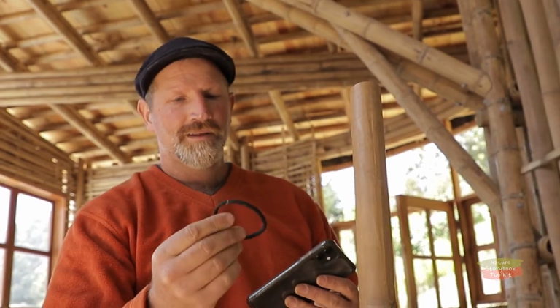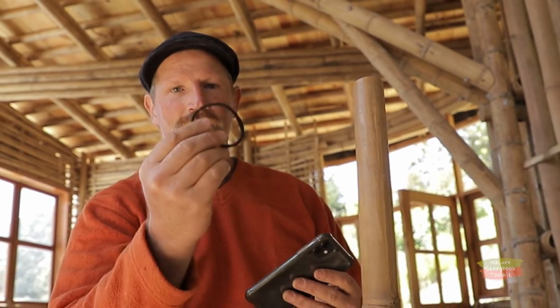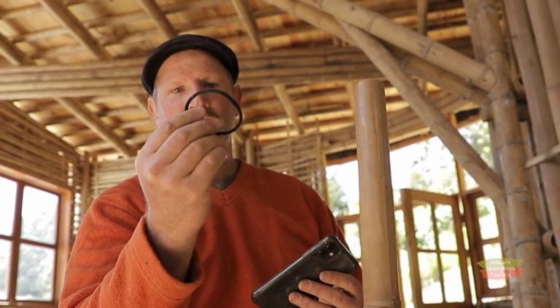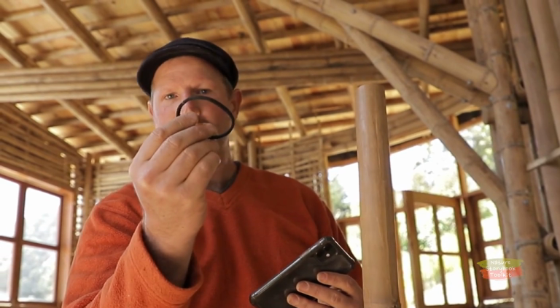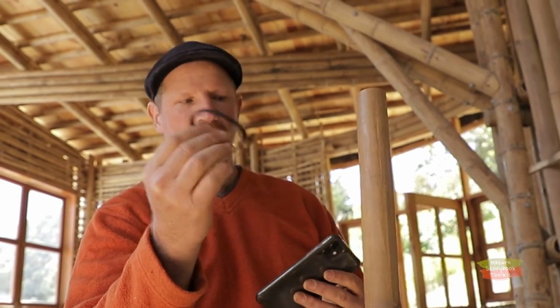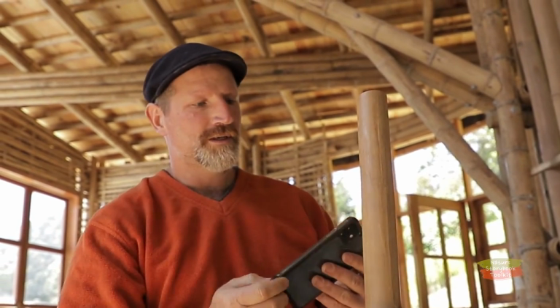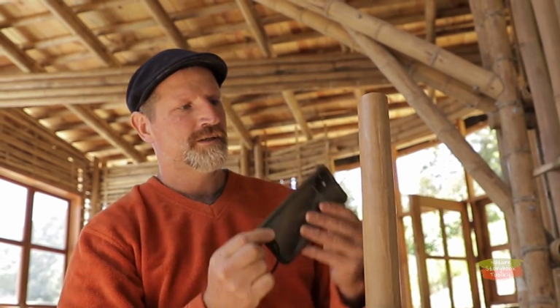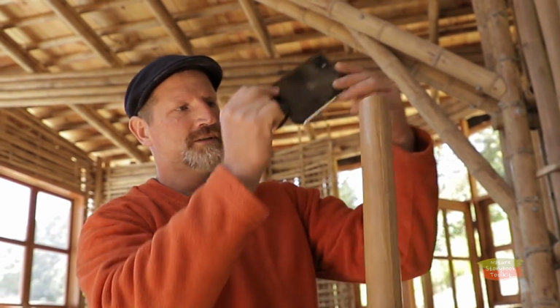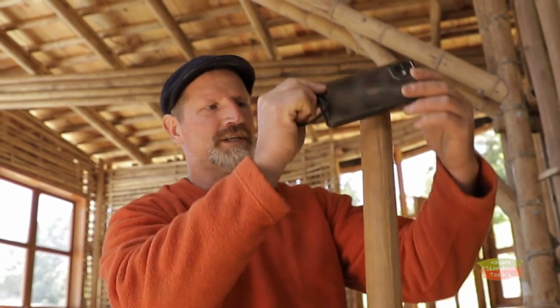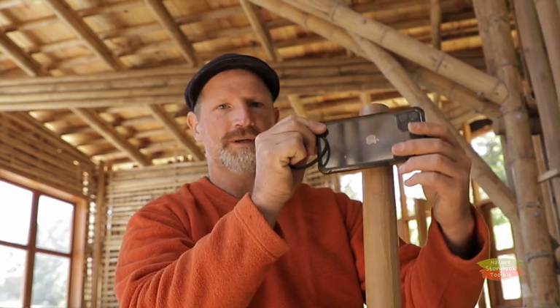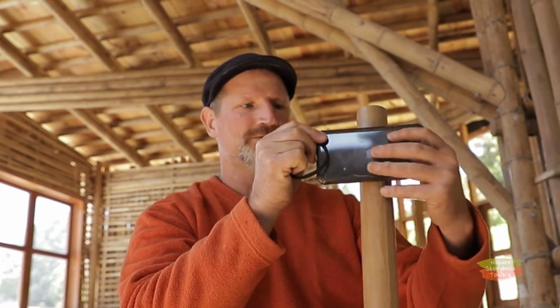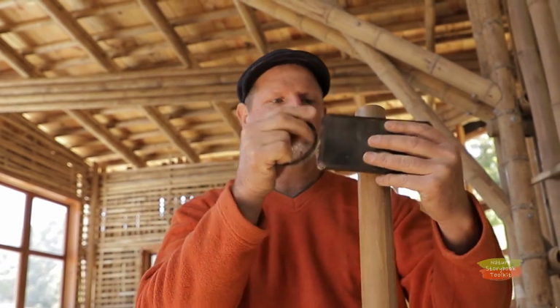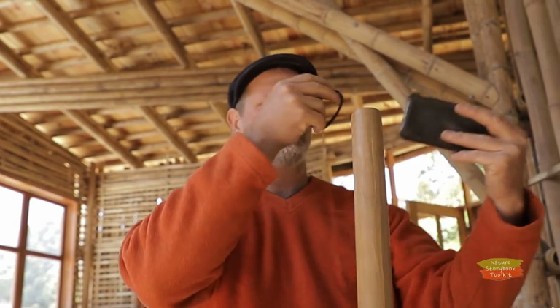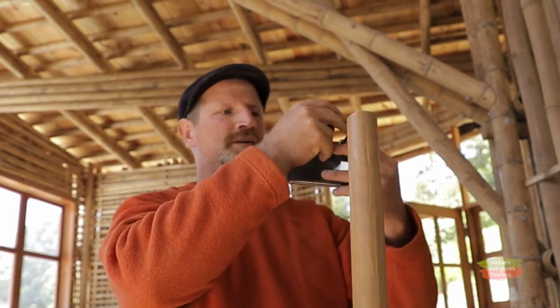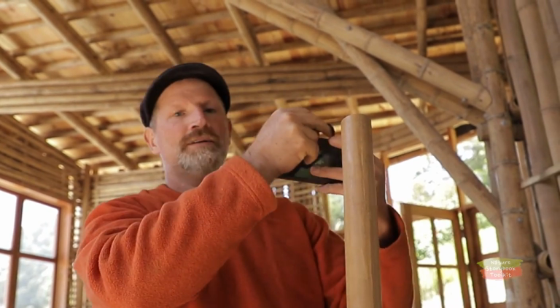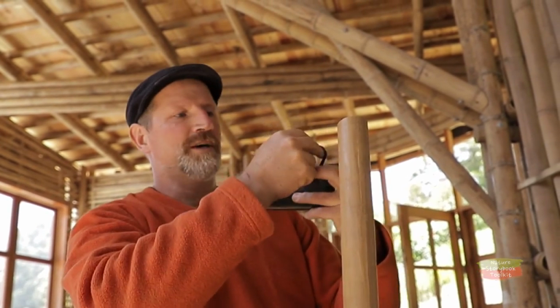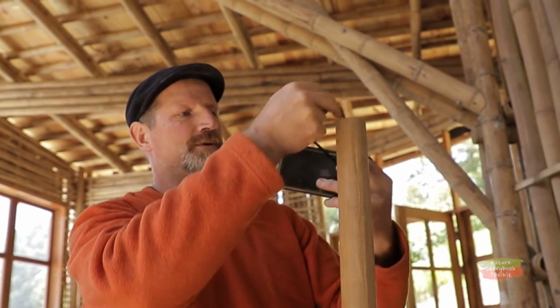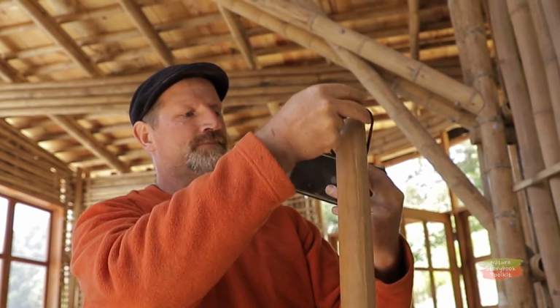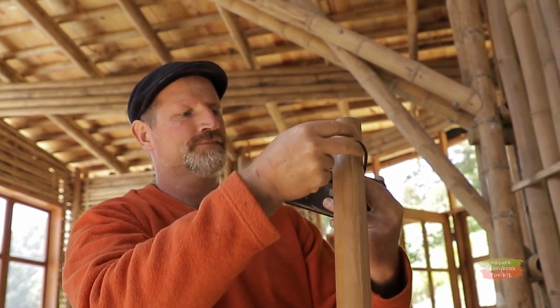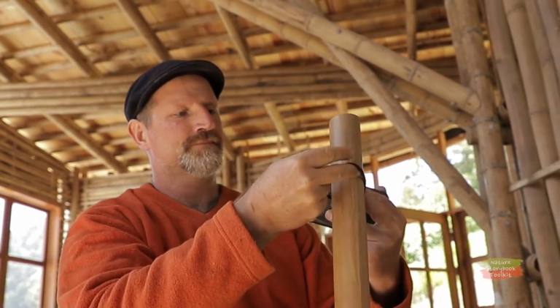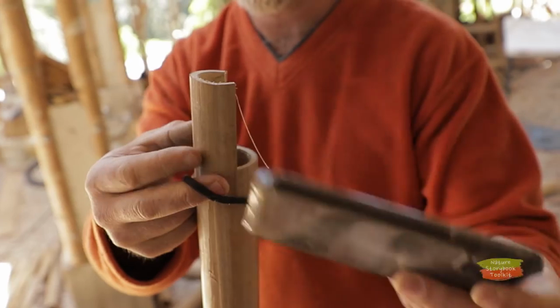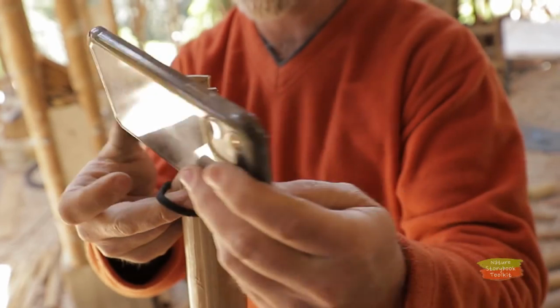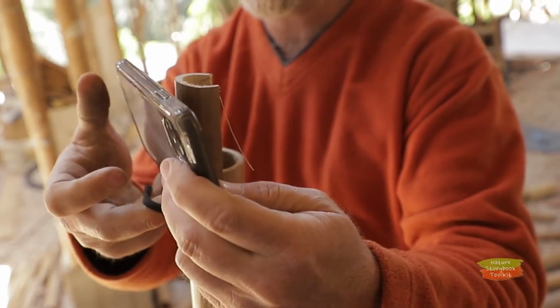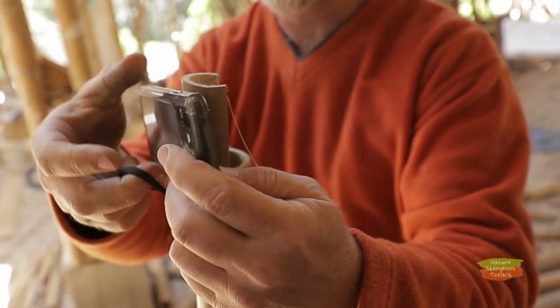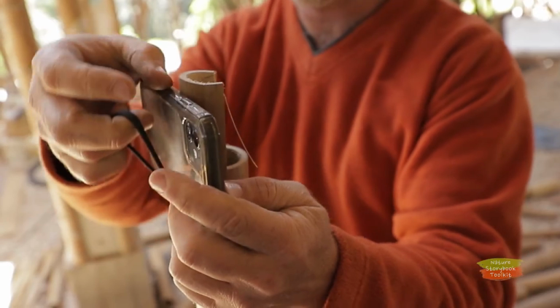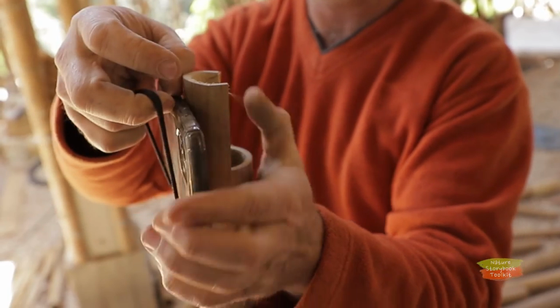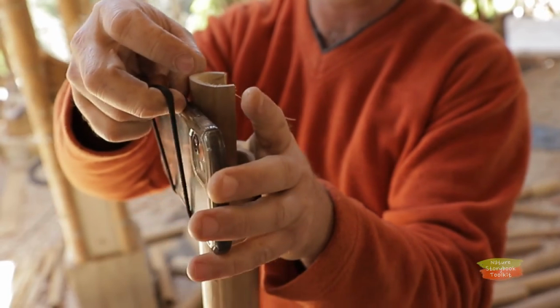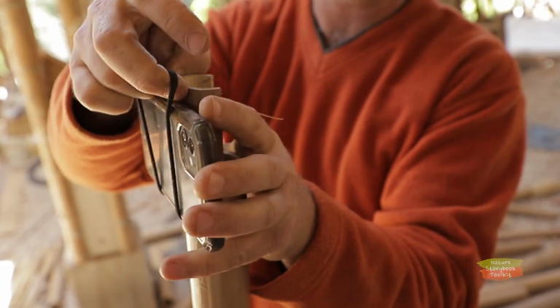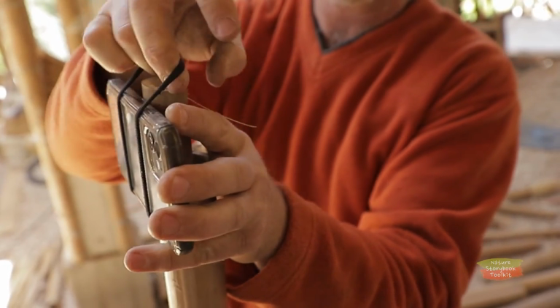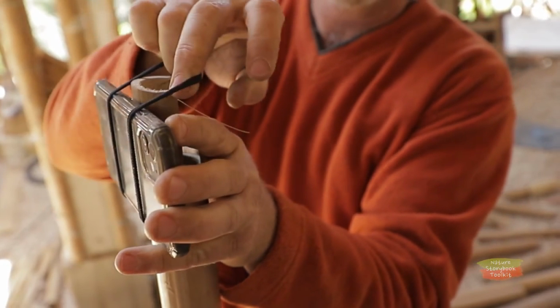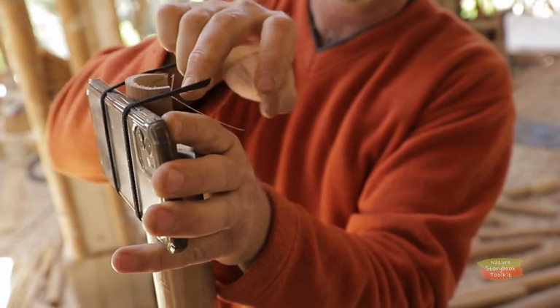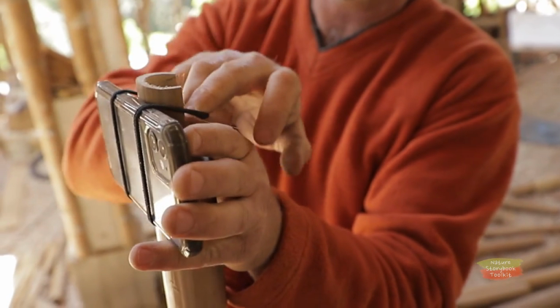Now I can use a regular hair scrunchie to attach my cell phone to my pole — back camera facing forward — just loop it over.